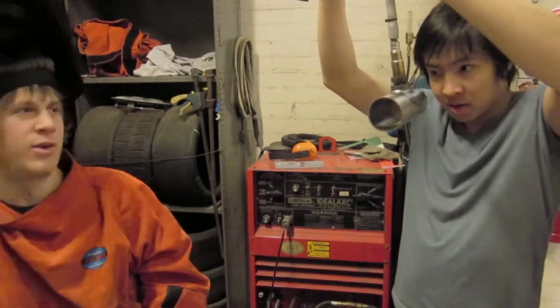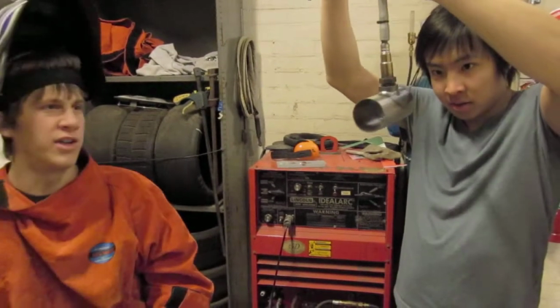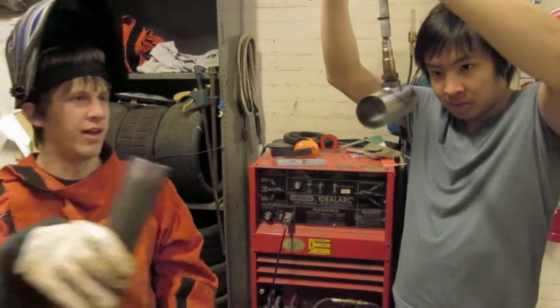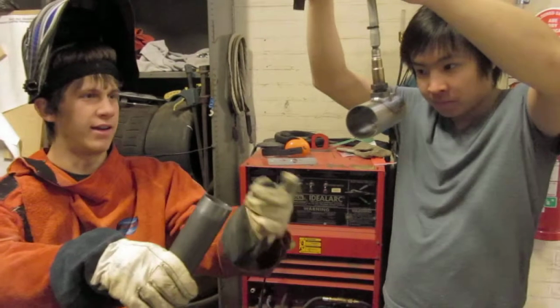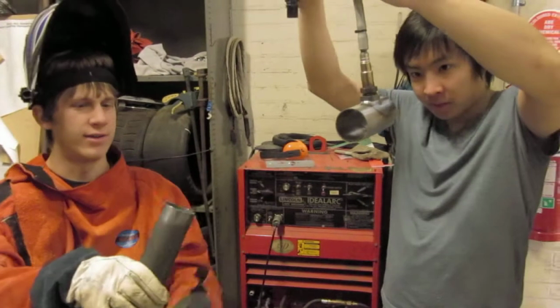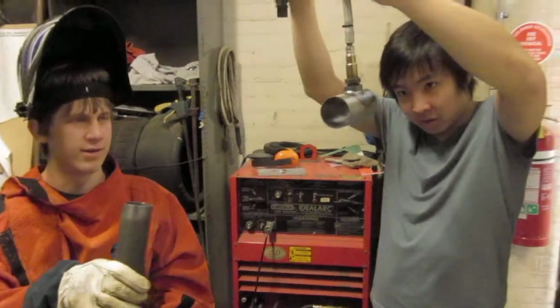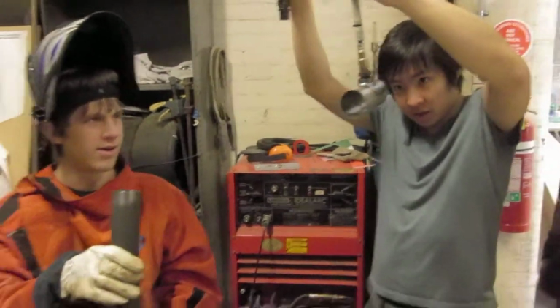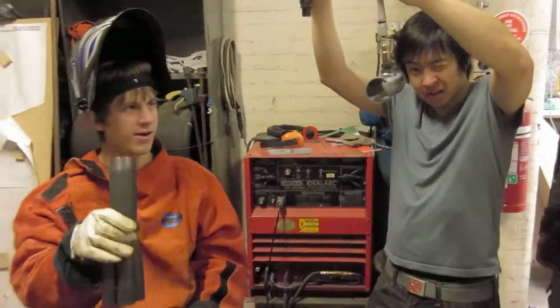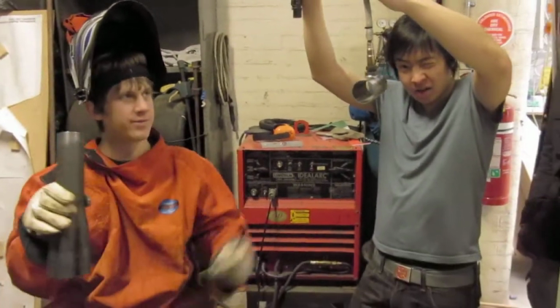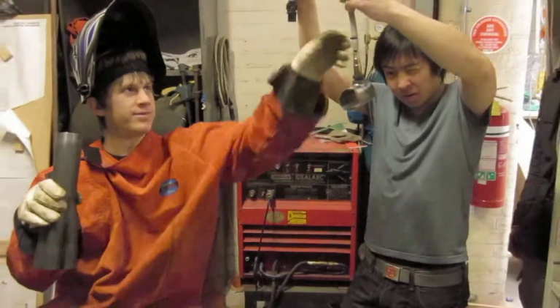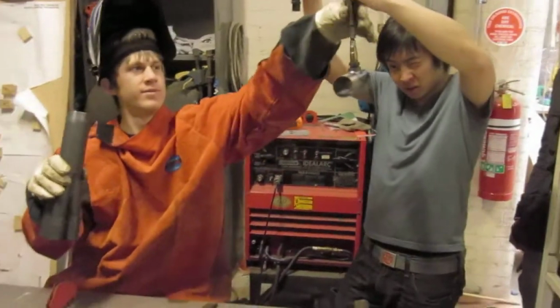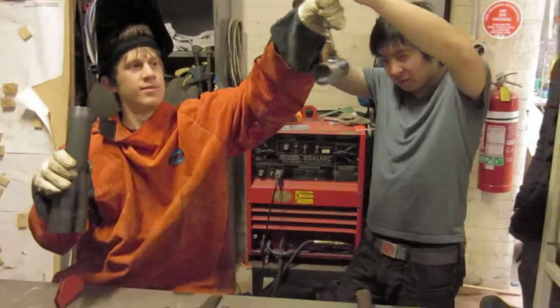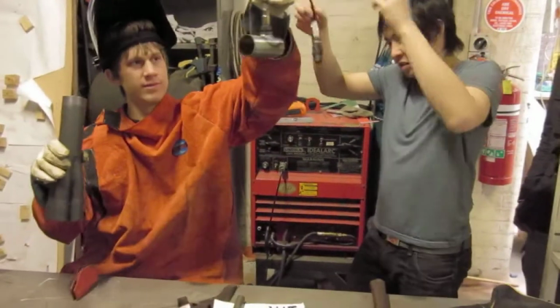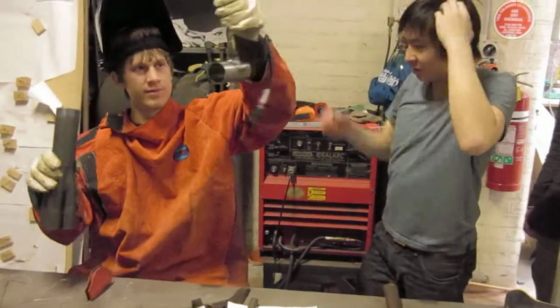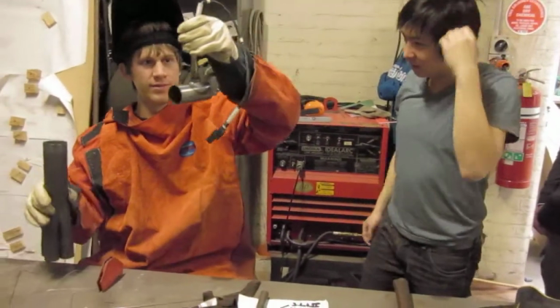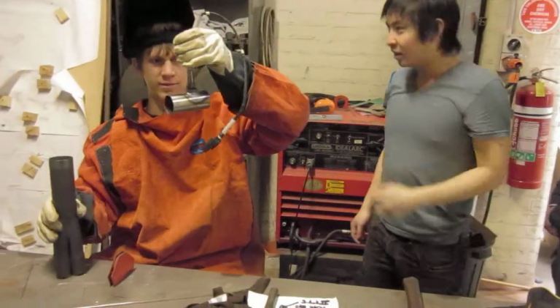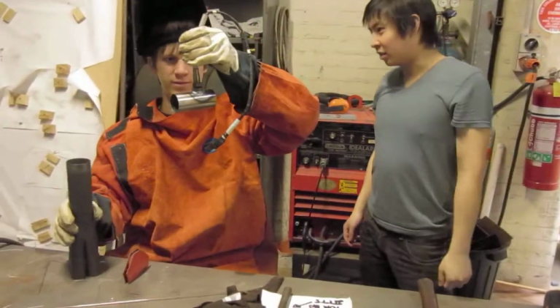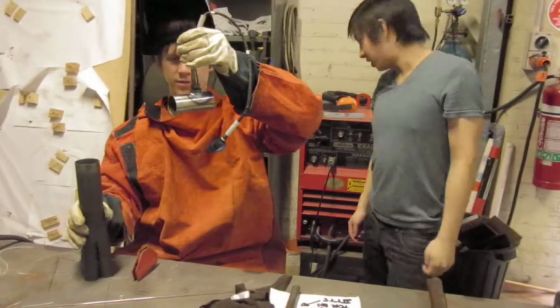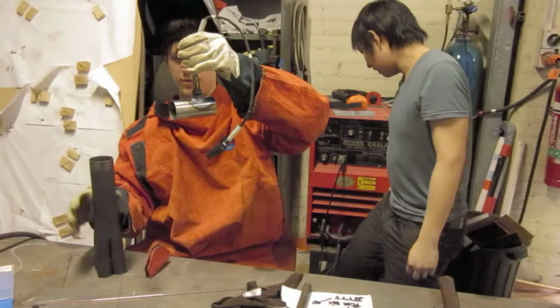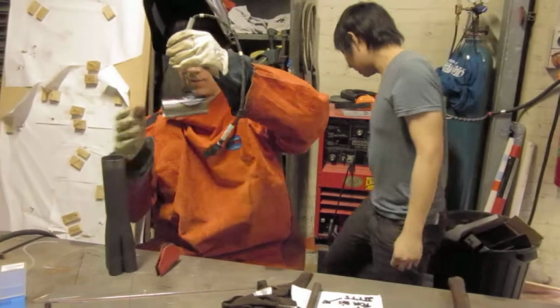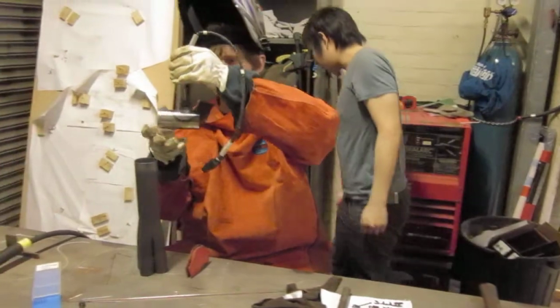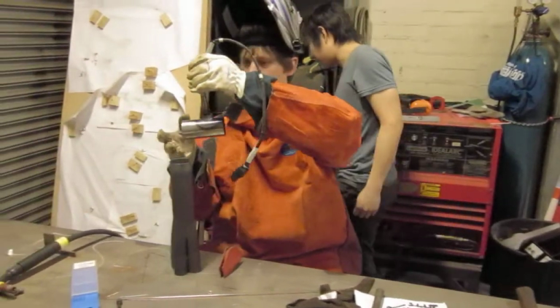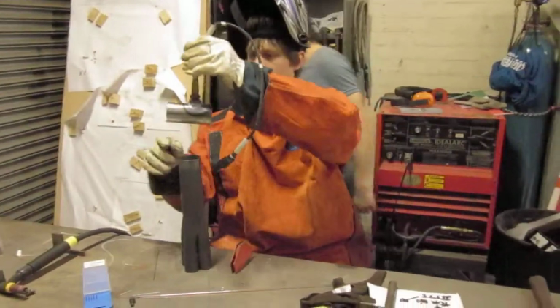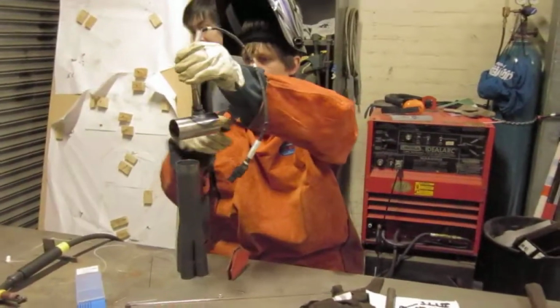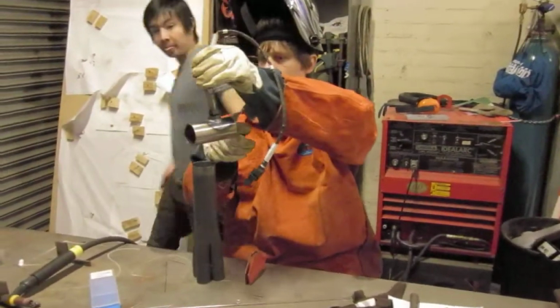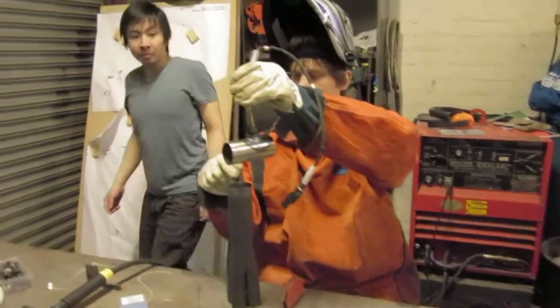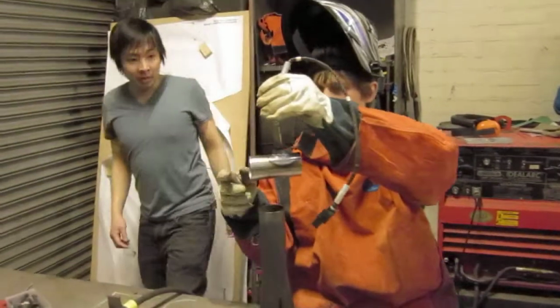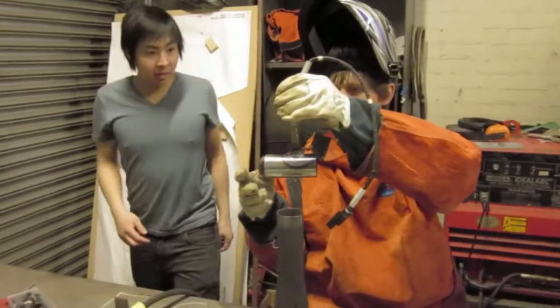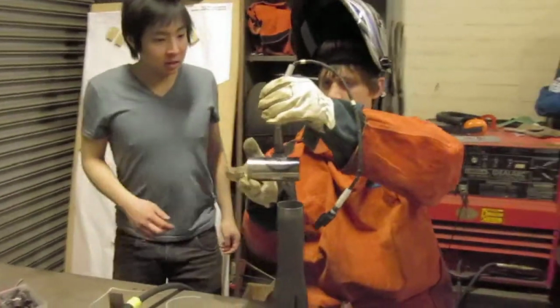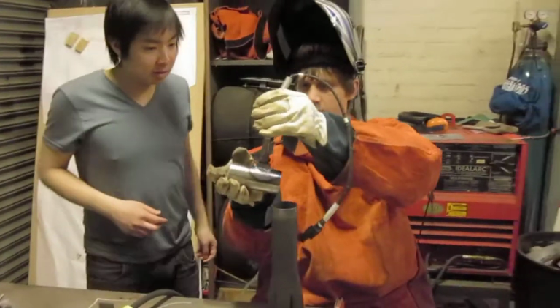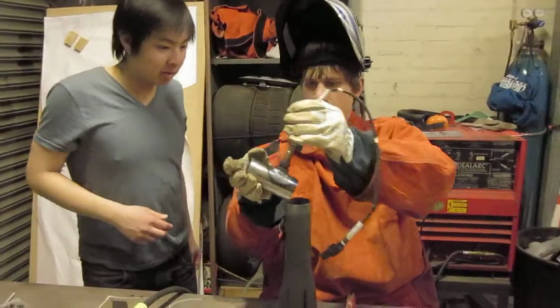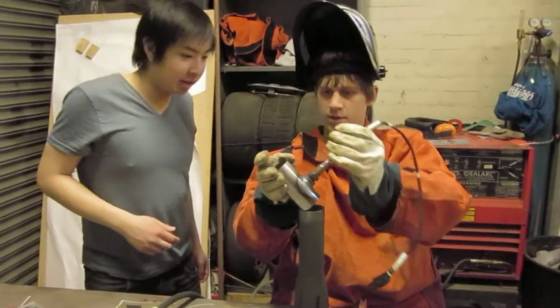What goes in there? That? This goes in there, yeah. What if it's stored in mine? Looks like a wheel. Oh, this side, yeah. Yeah, there's a... no, there was a line there.